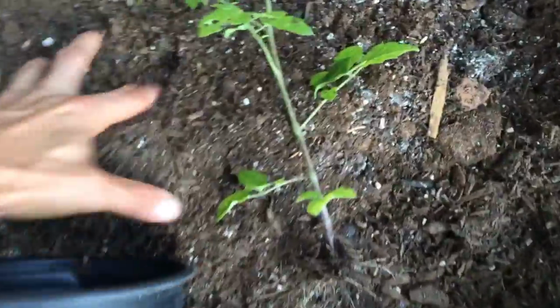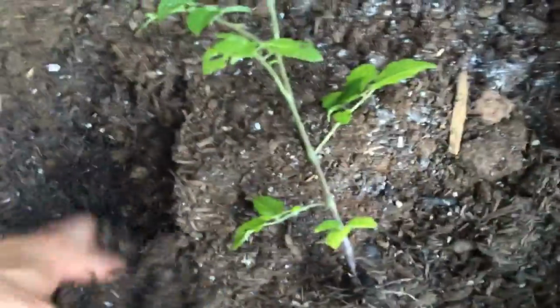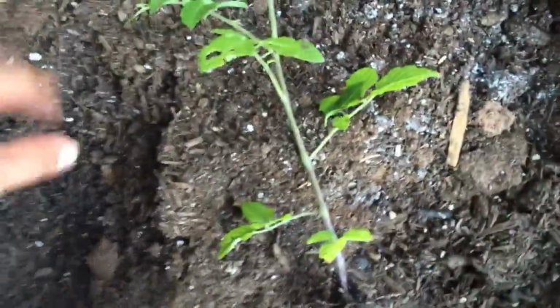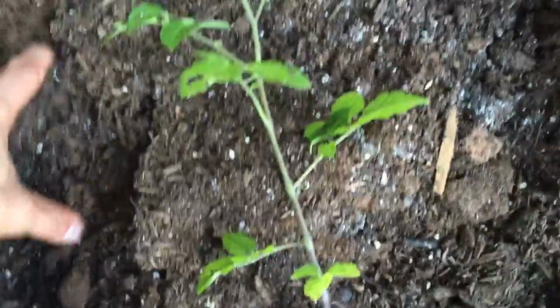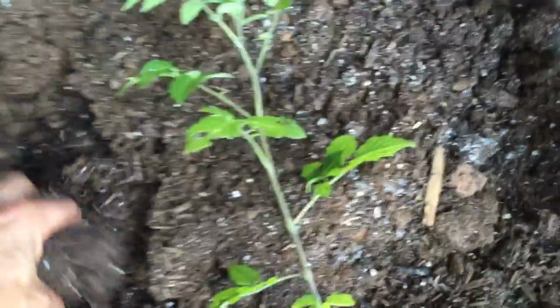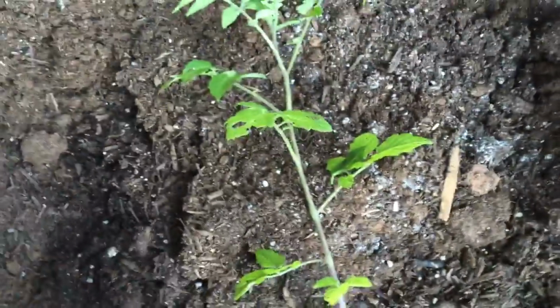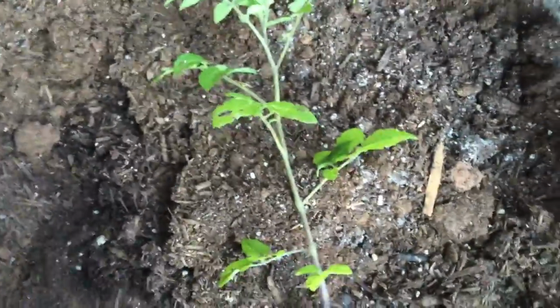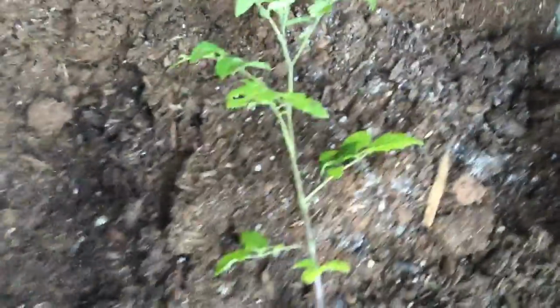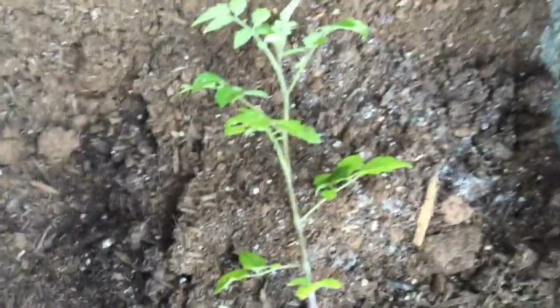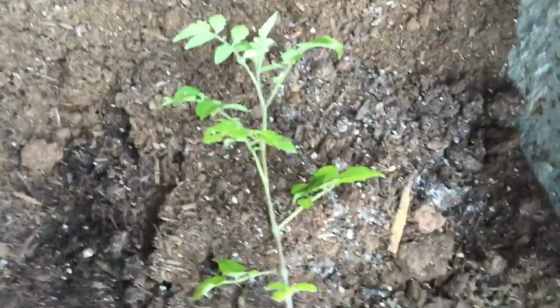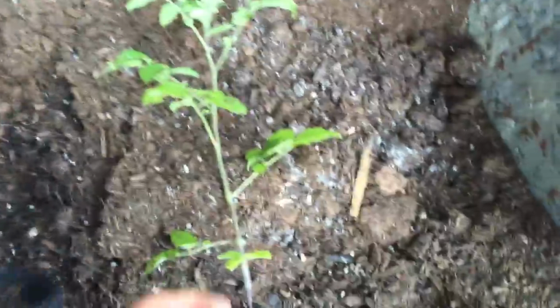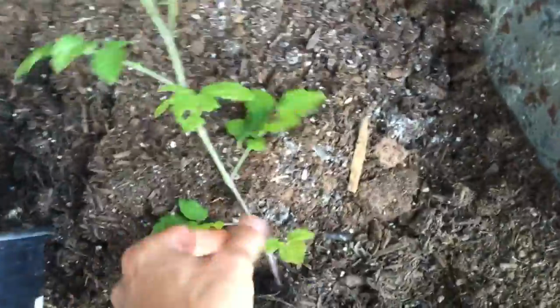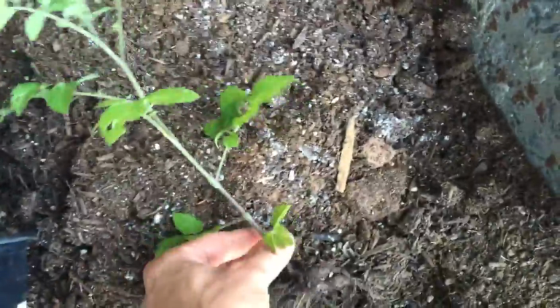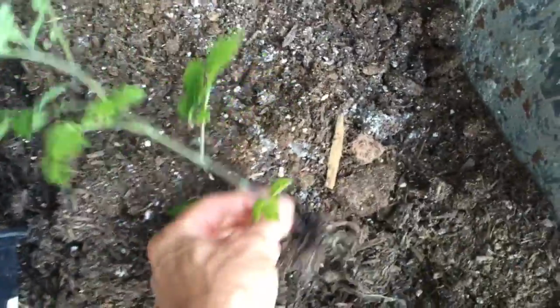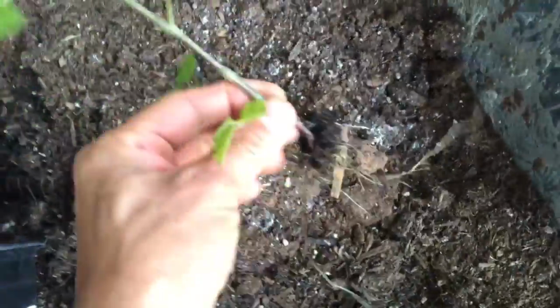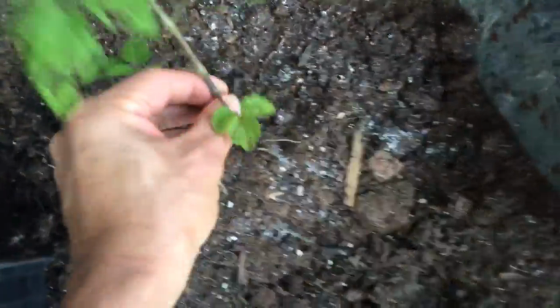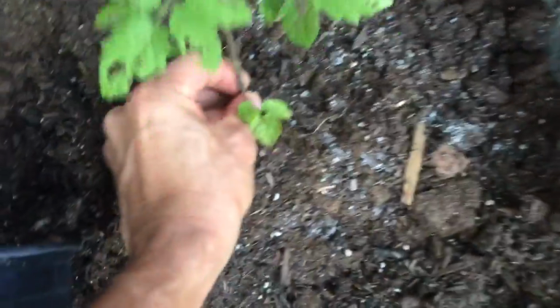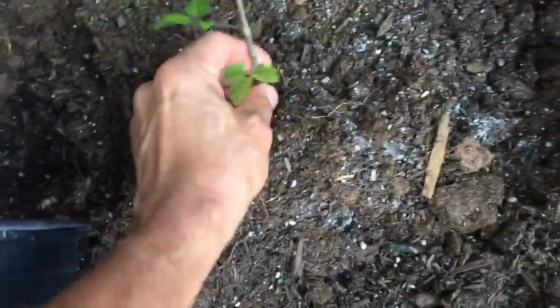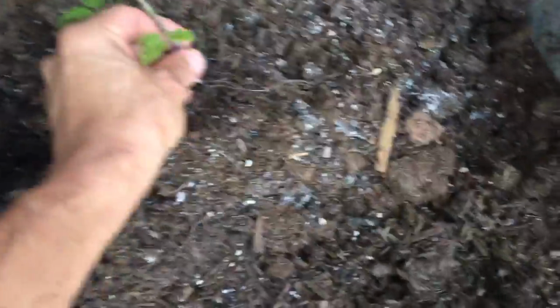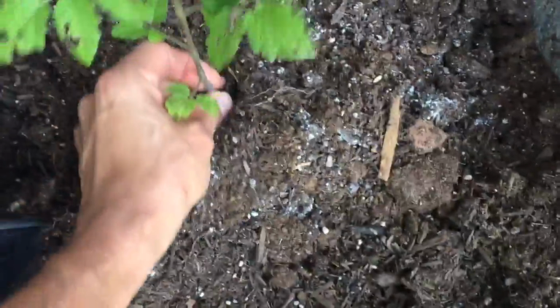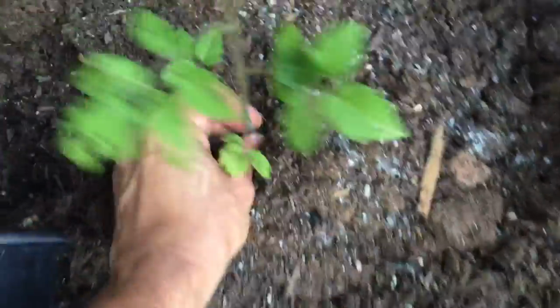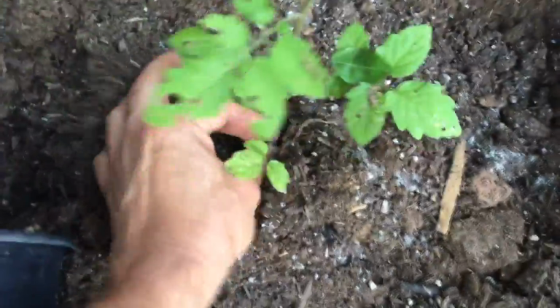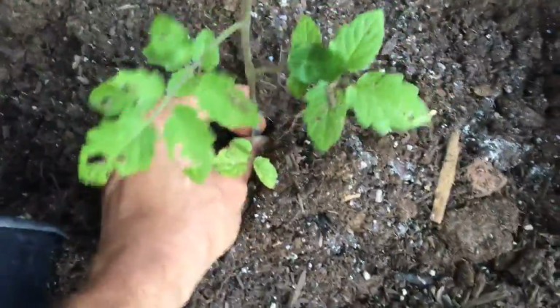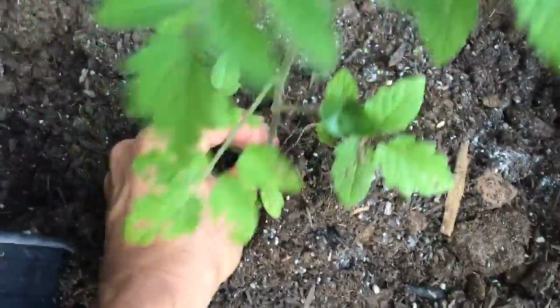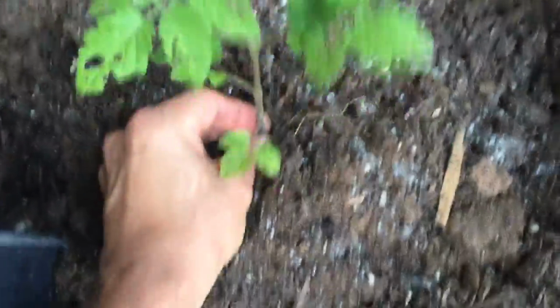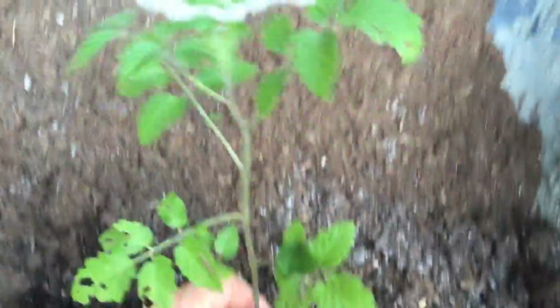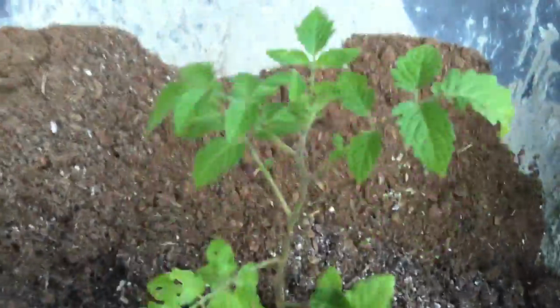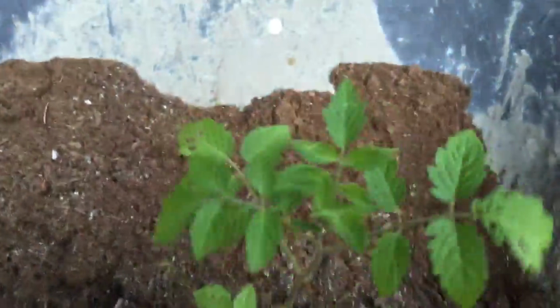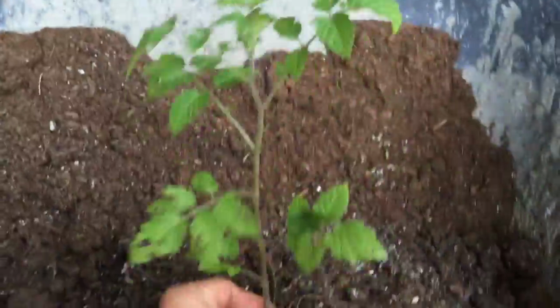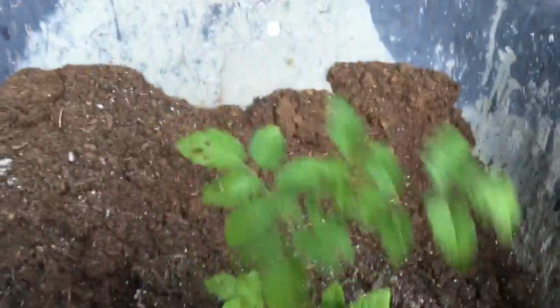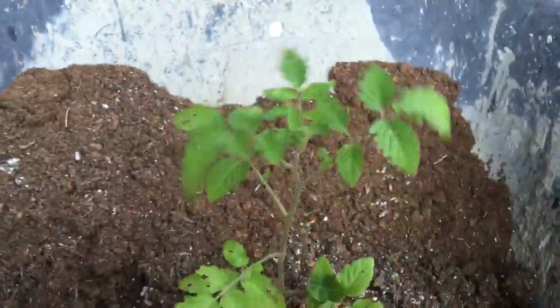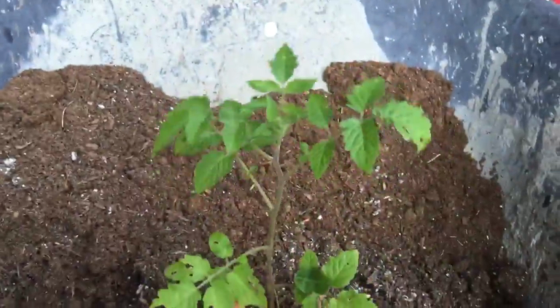This is what happens if you plant your seedling where the root is — you have a very simple root system and you're going to have a very vulnerable, leggy plant.